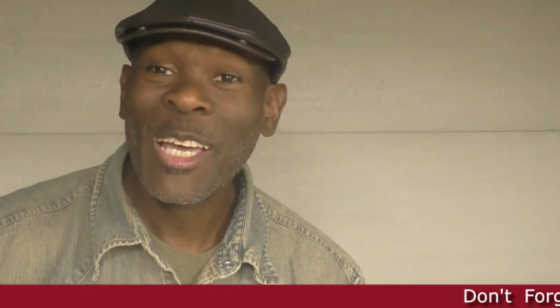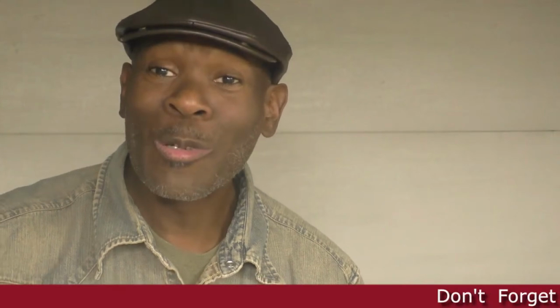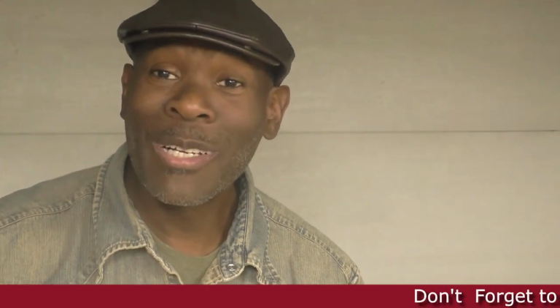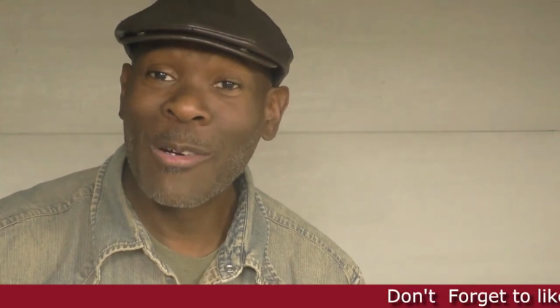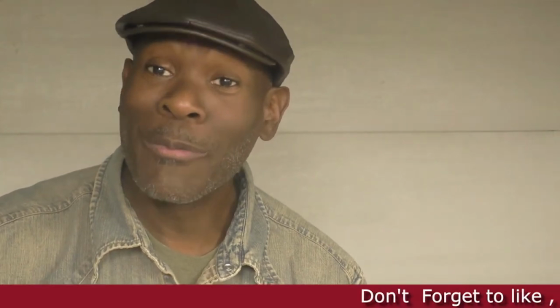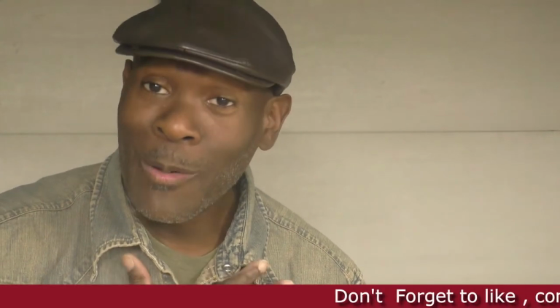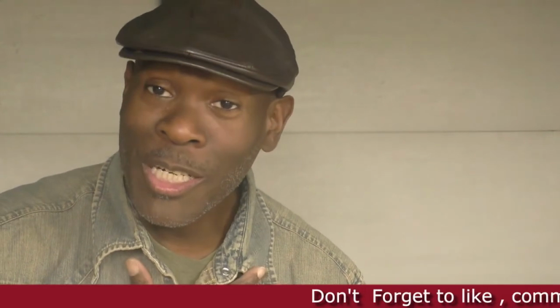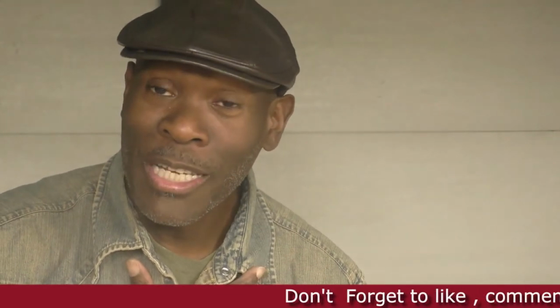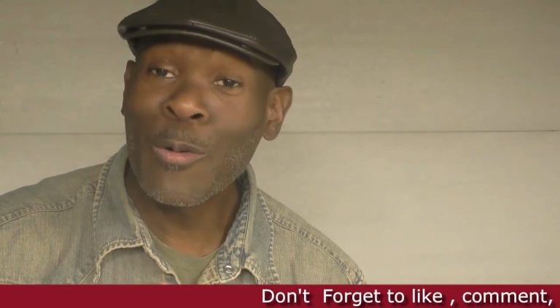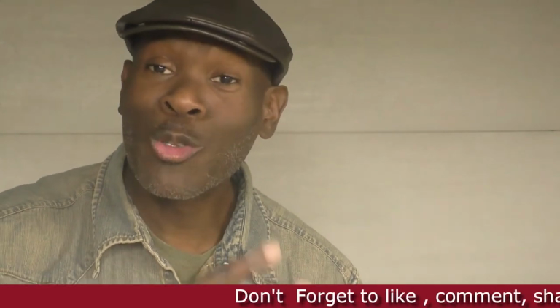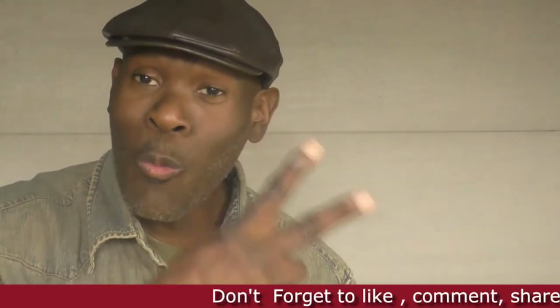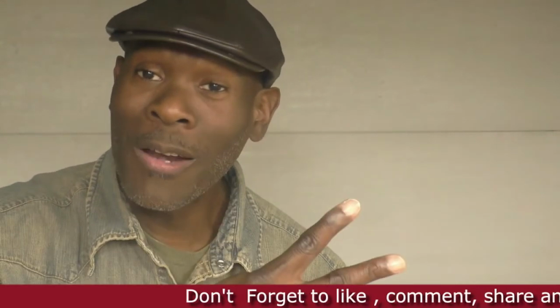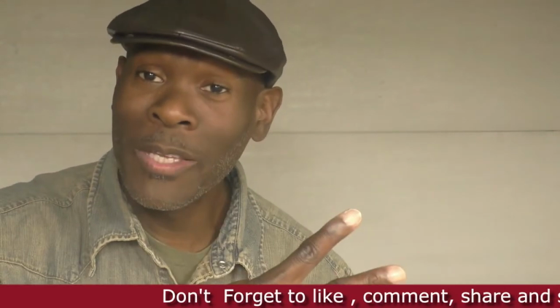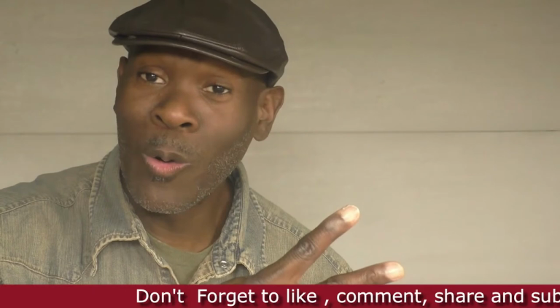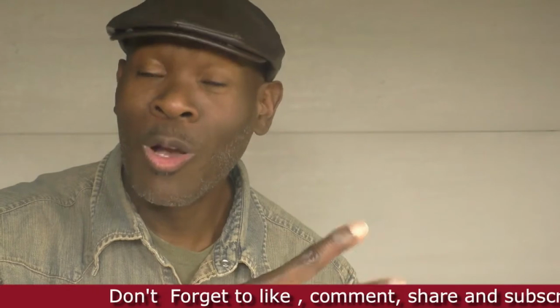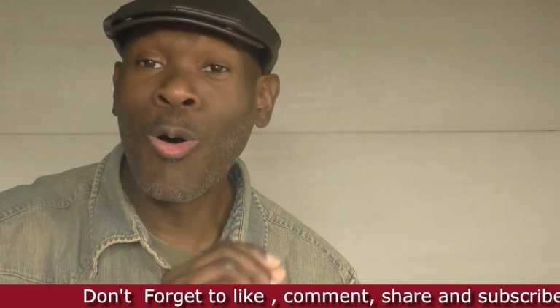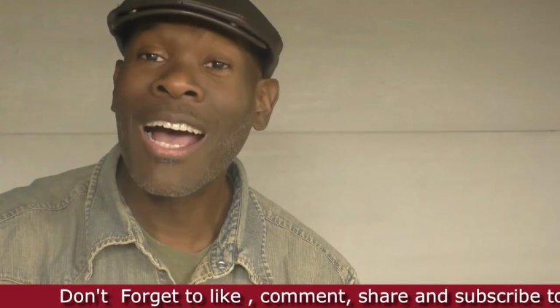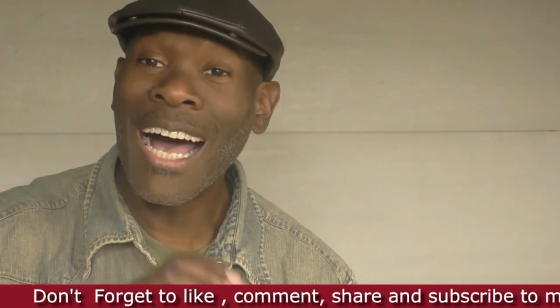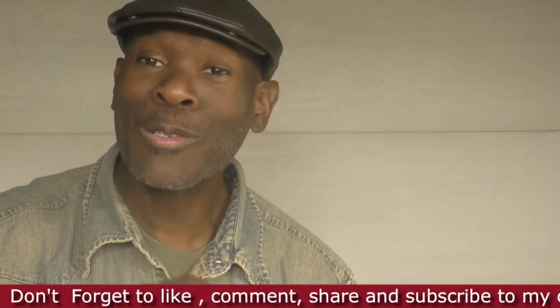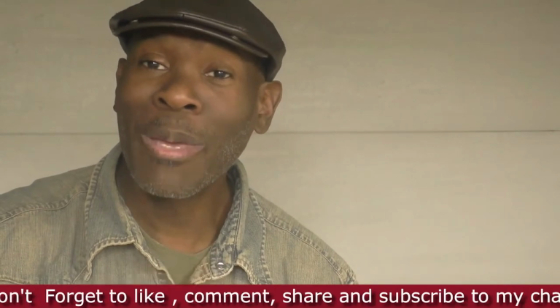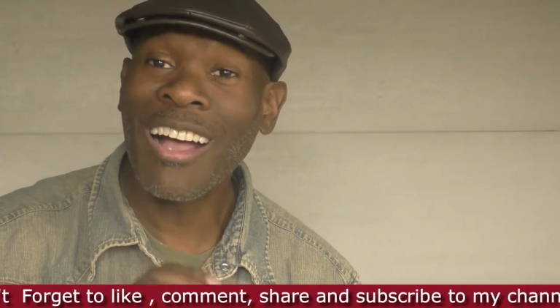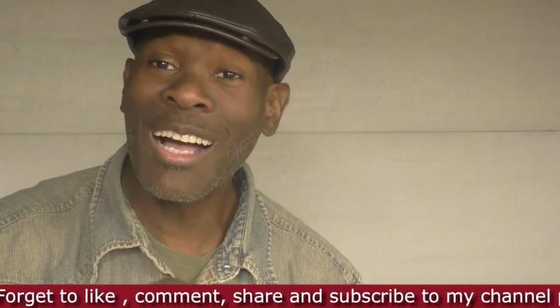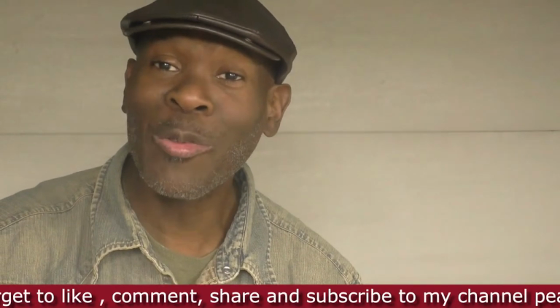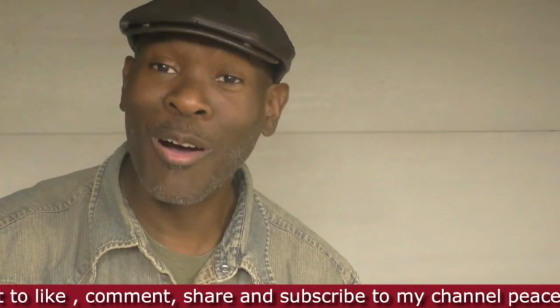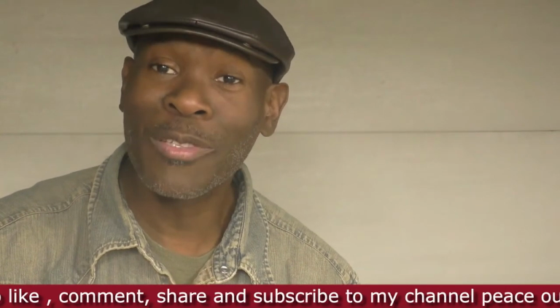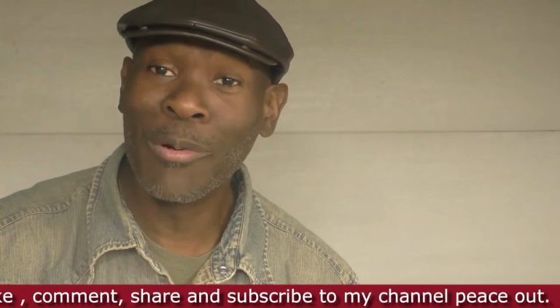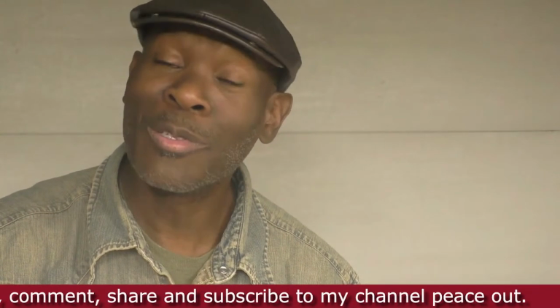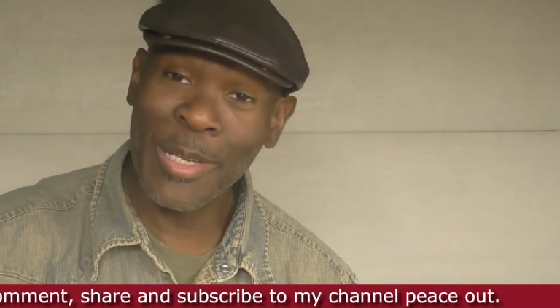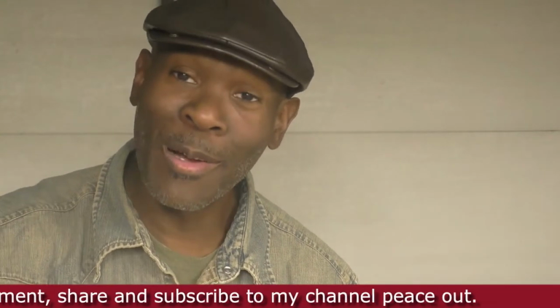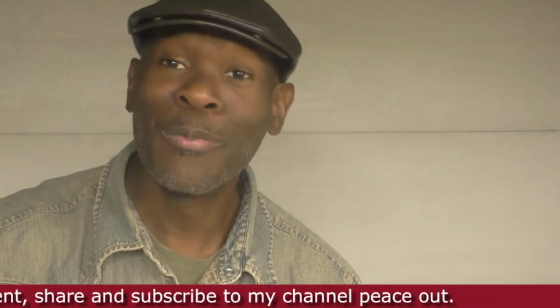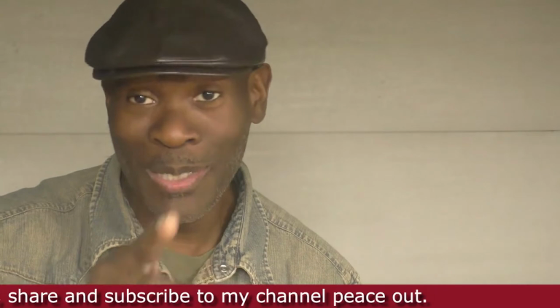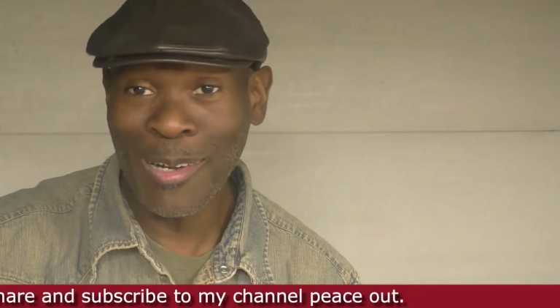Welcome to my channel, my name is Benoit Sherry. This will be a two-part video on how to make a concrete coffee table, so stick around. Peace out.